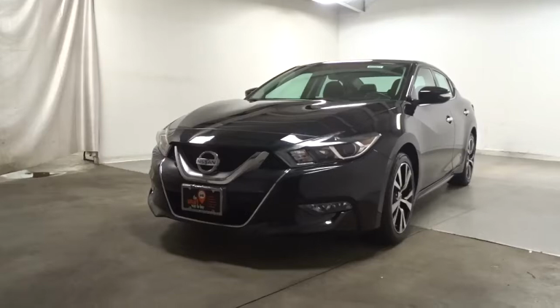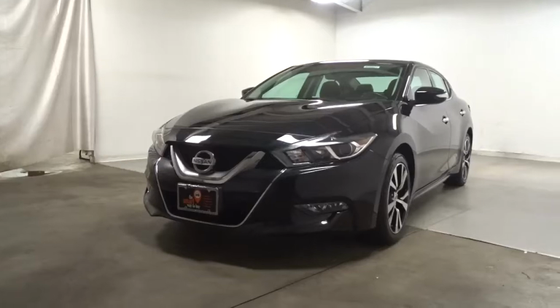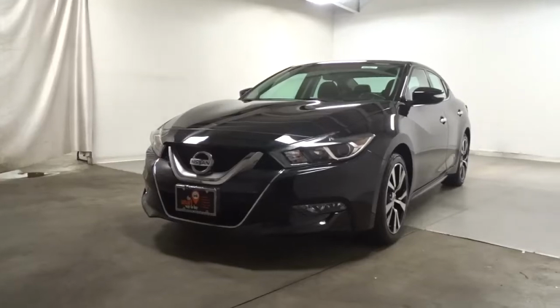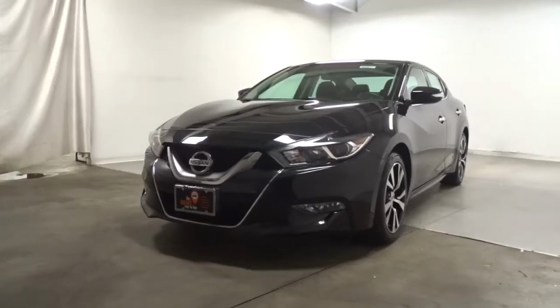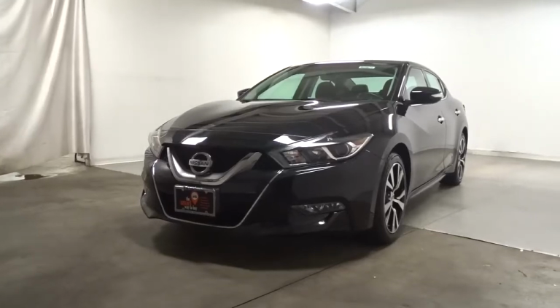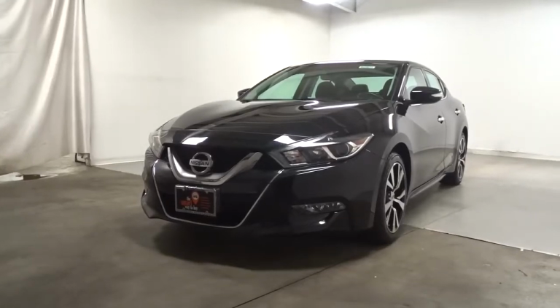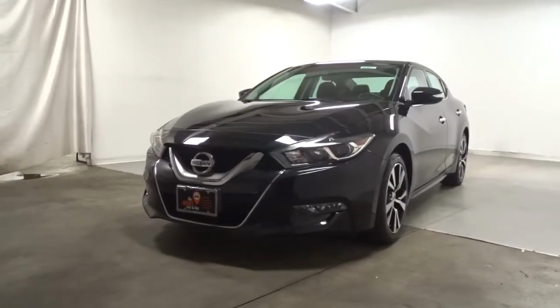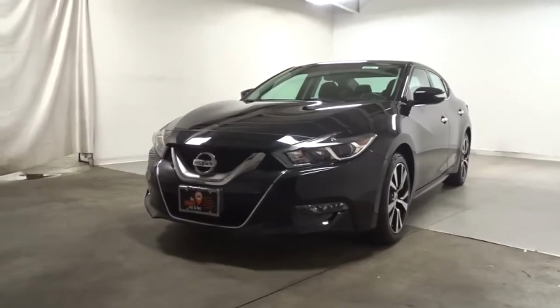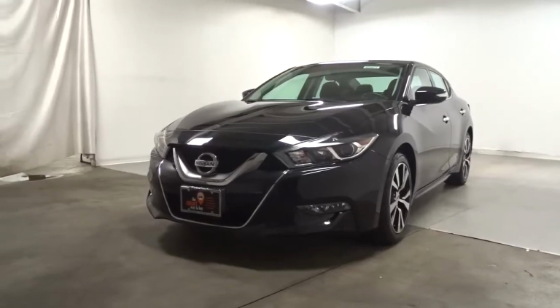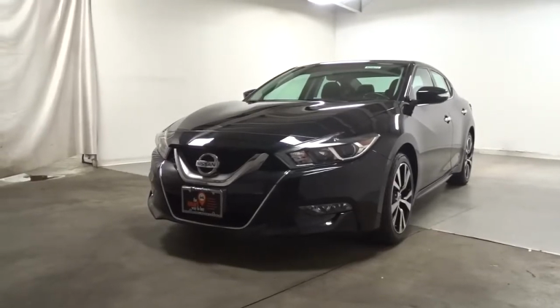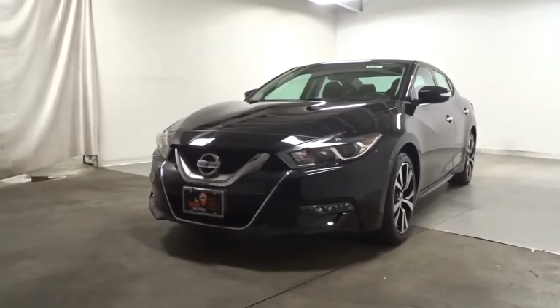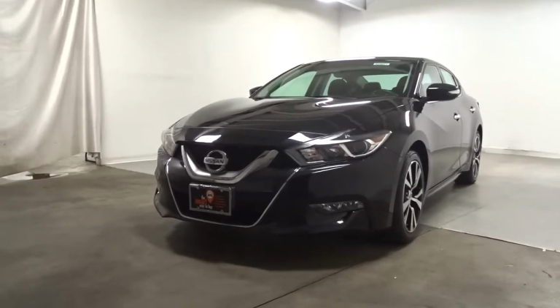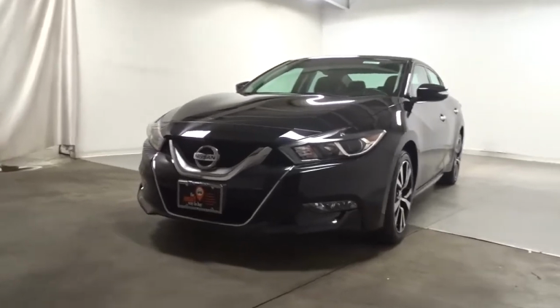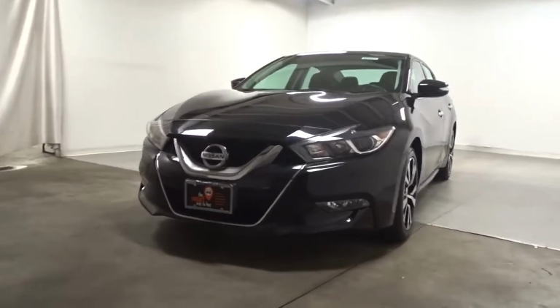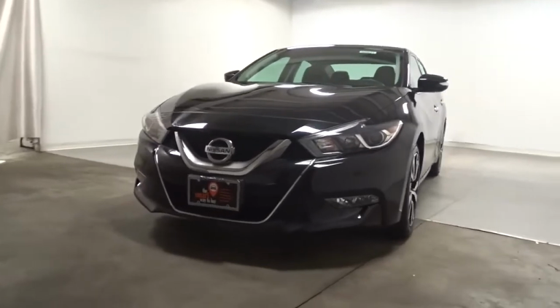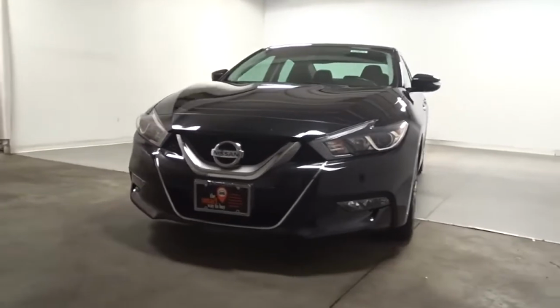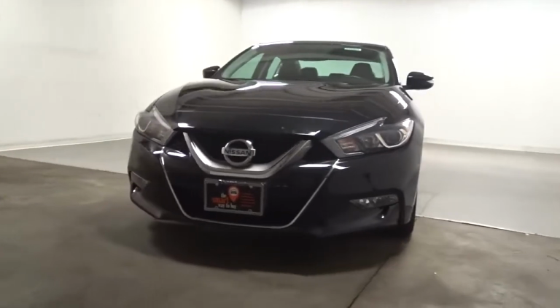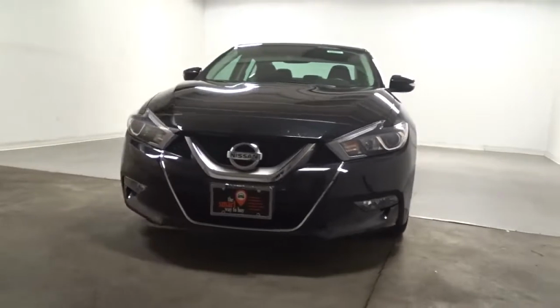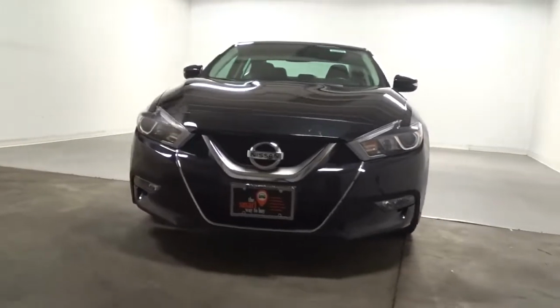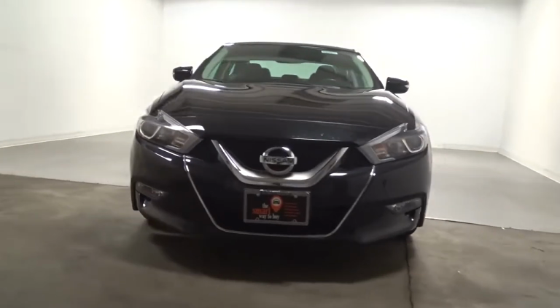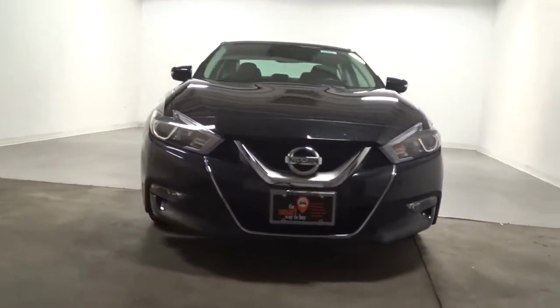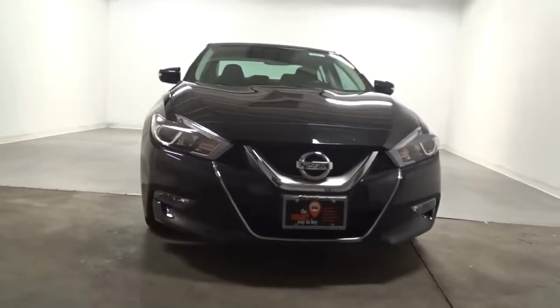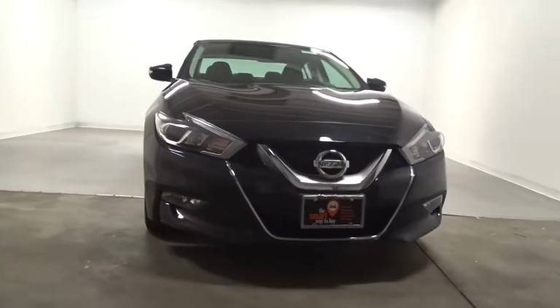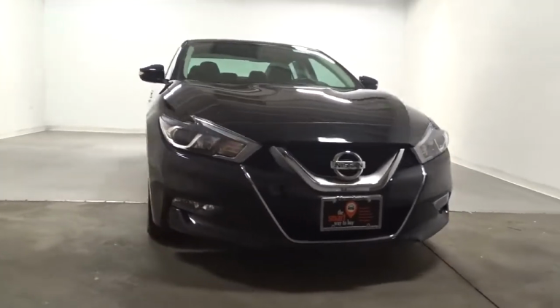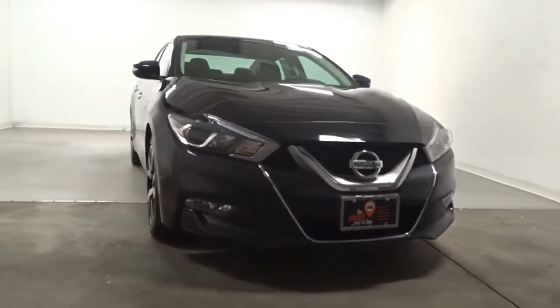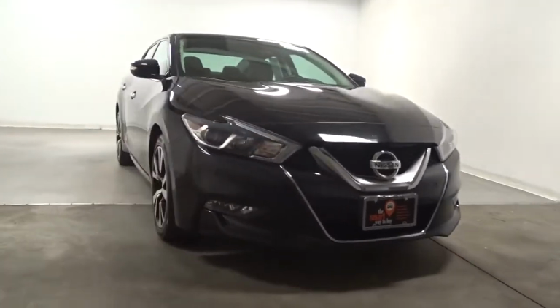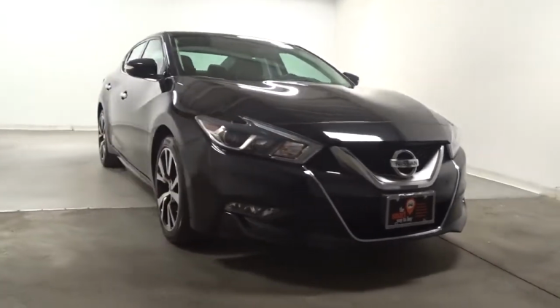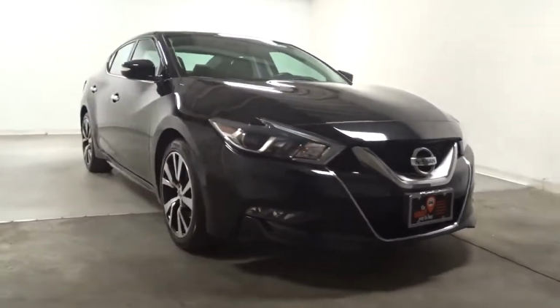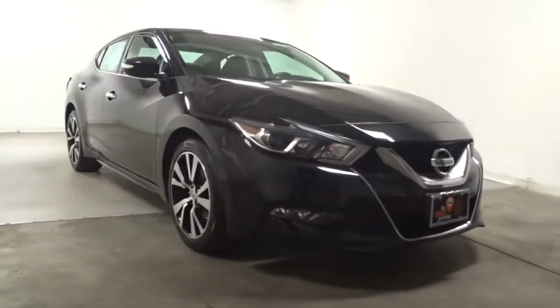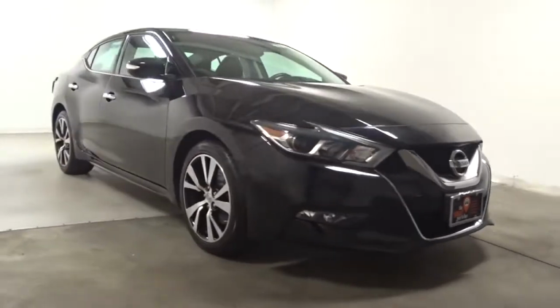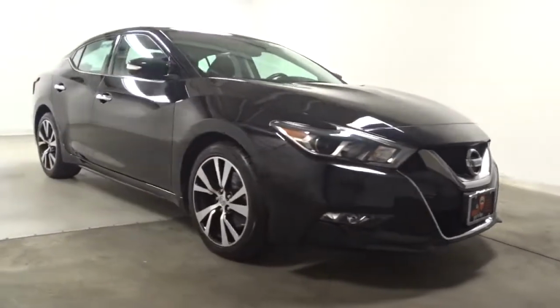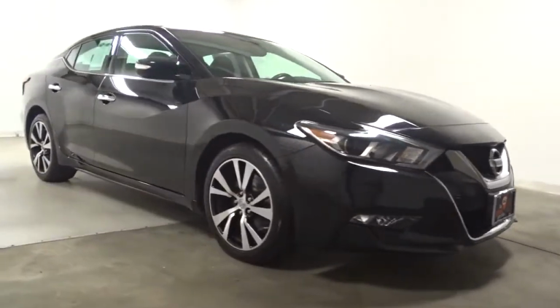You will love the features of this 2017 Nissan Maxima. With less than 45,000 miles on the odometer, this vehicle stands out from the rest.